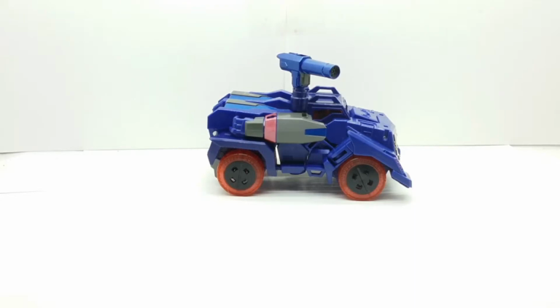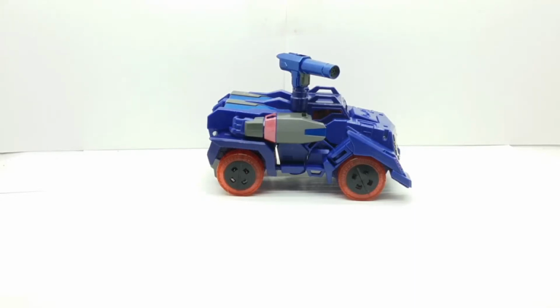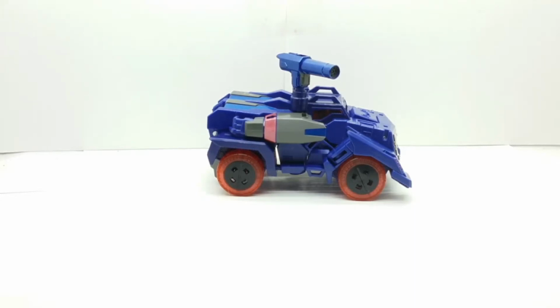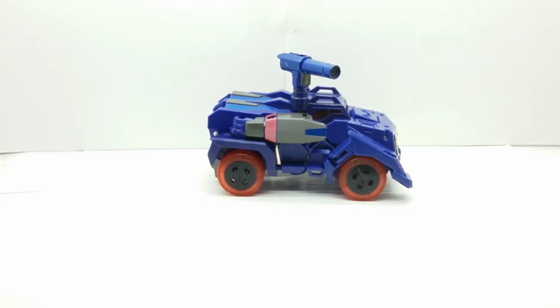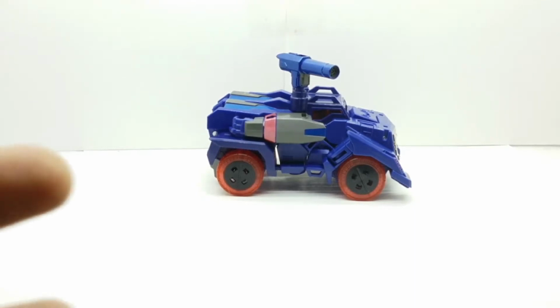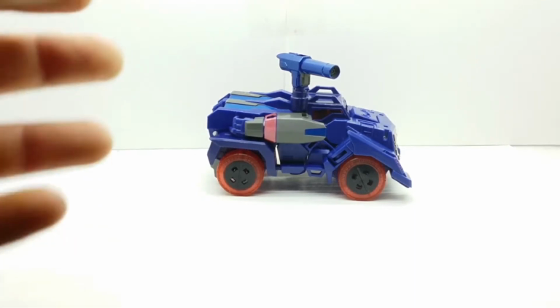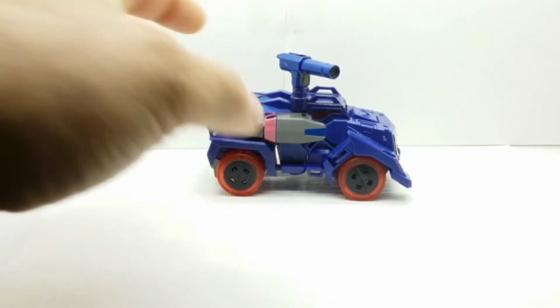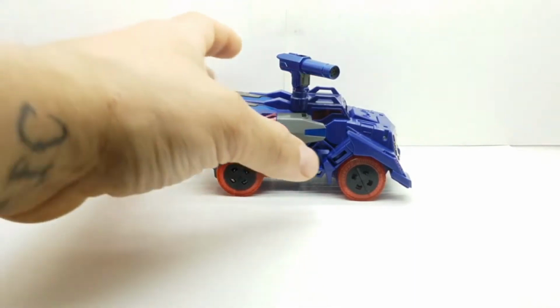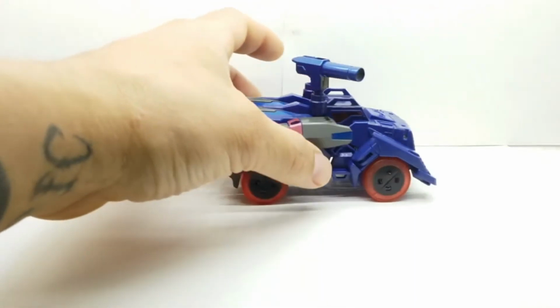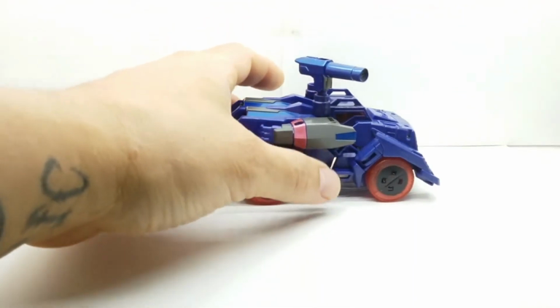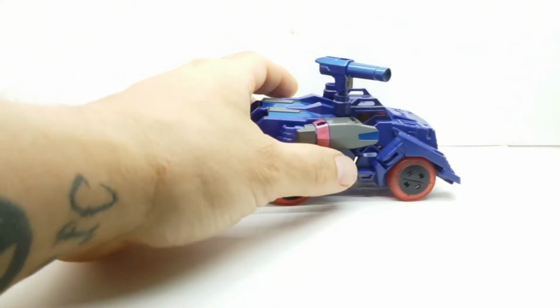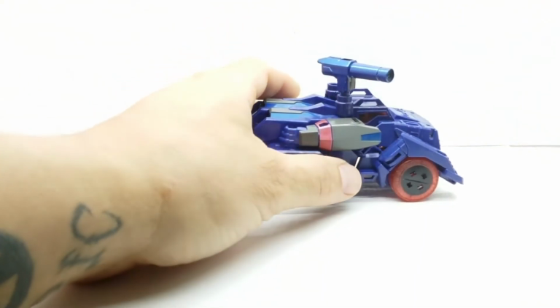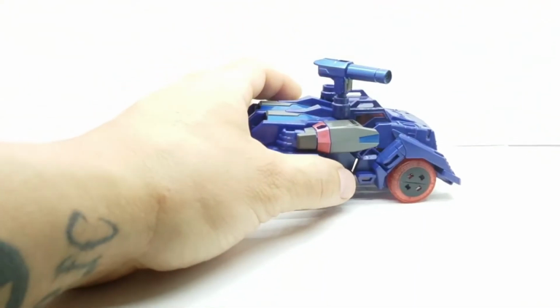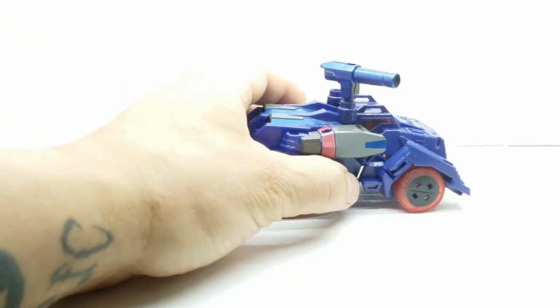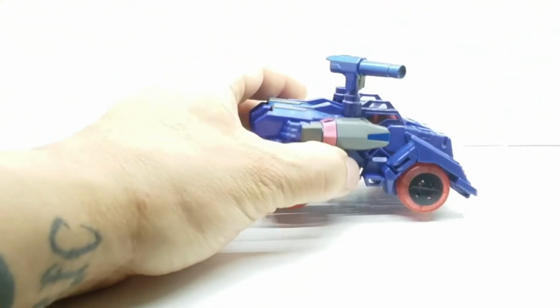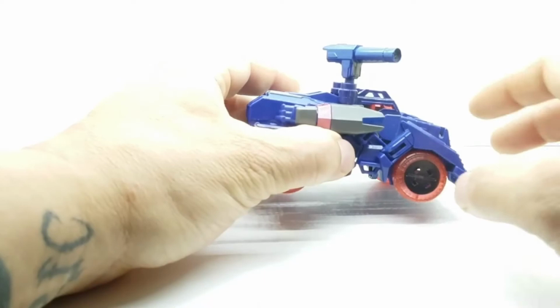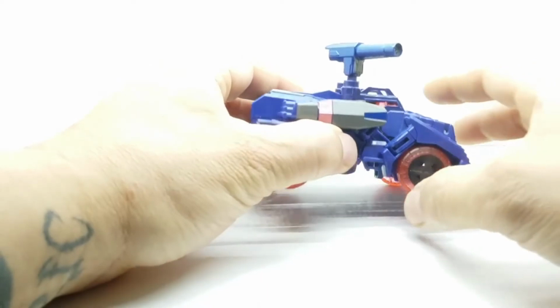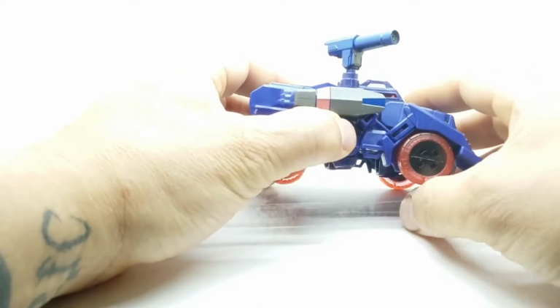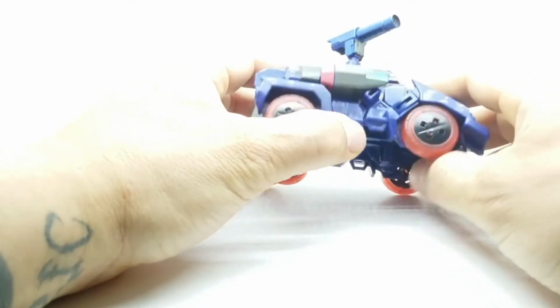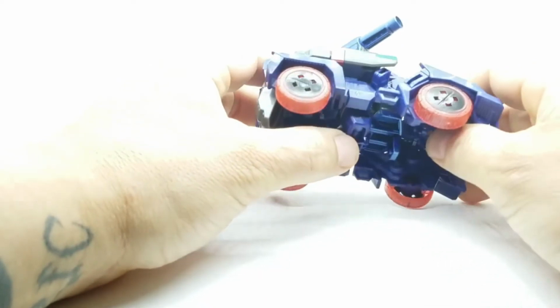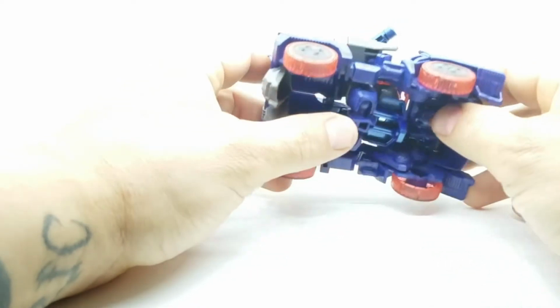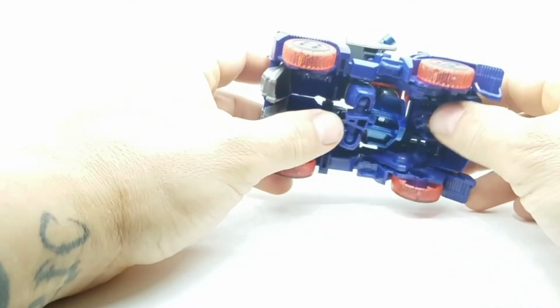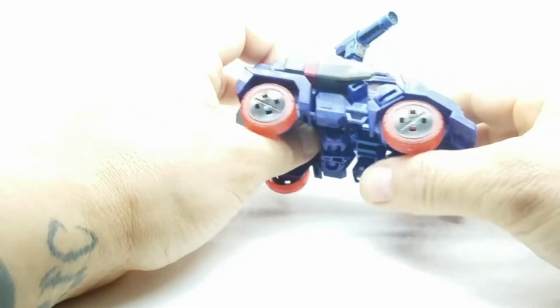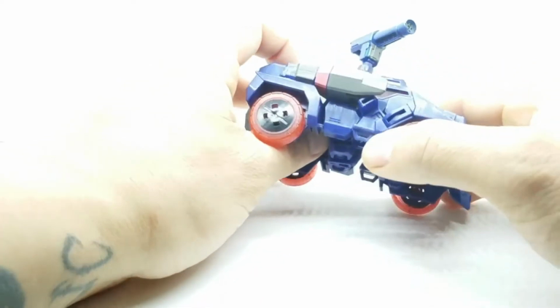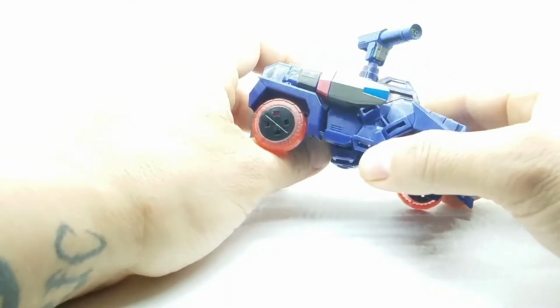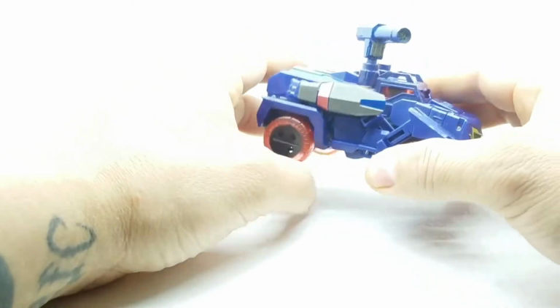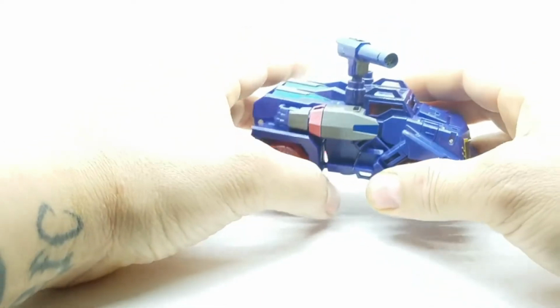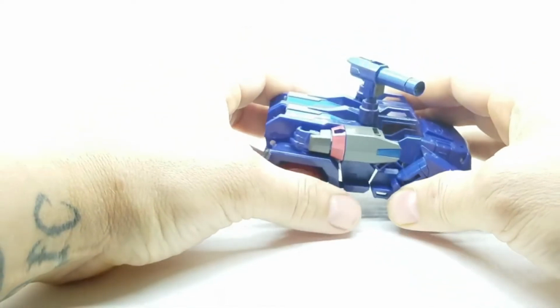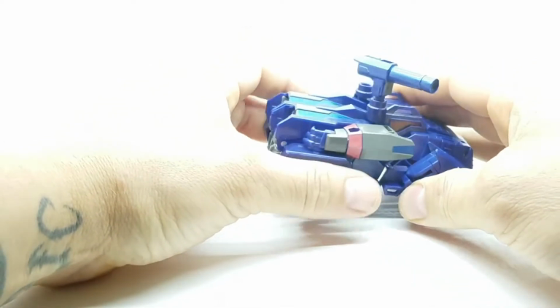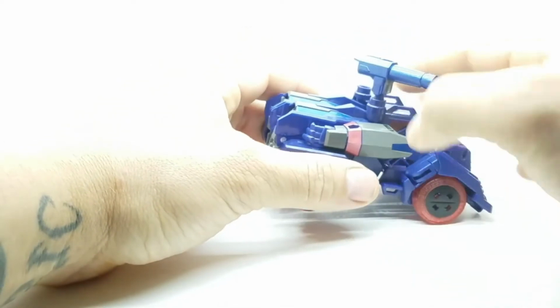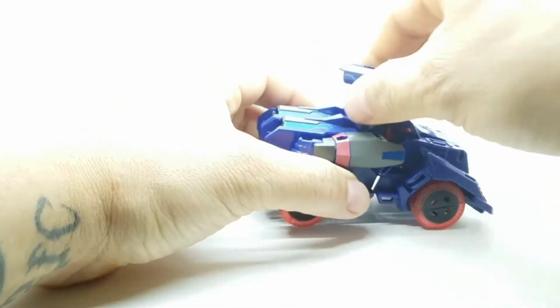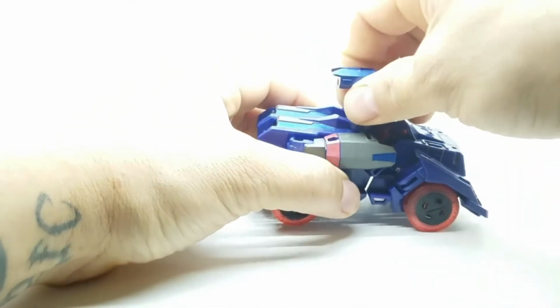So I like the figure, but yet I don't like the figure. Let's see if I can transform this bad boy.